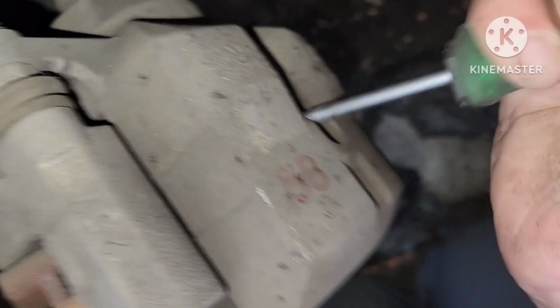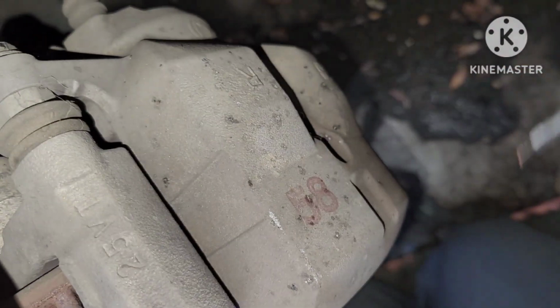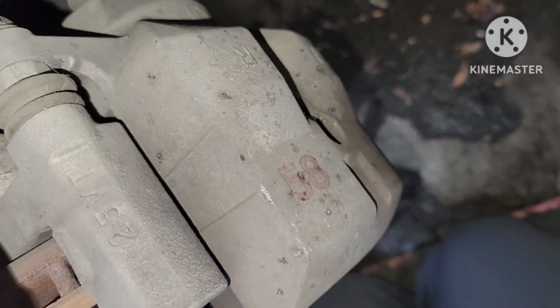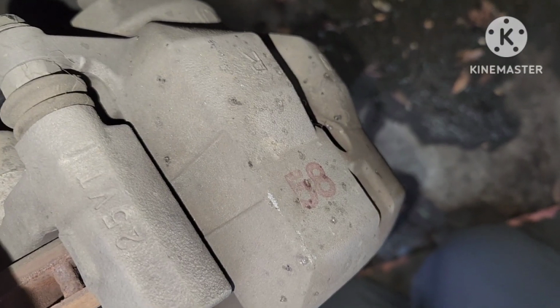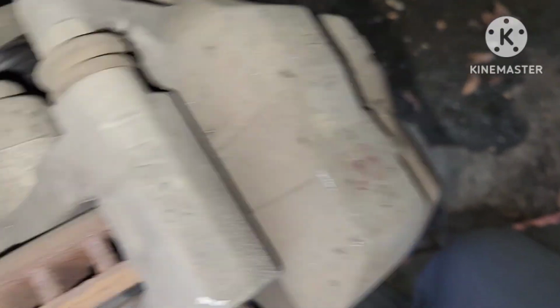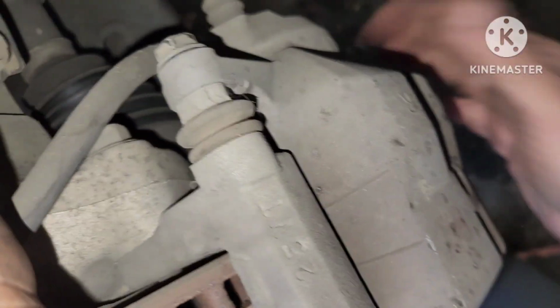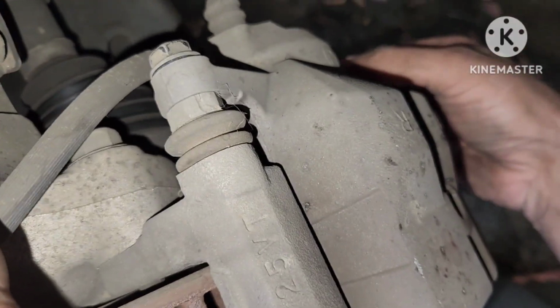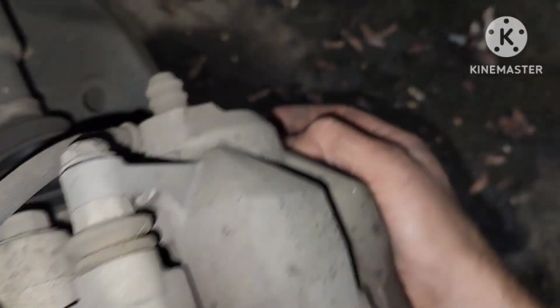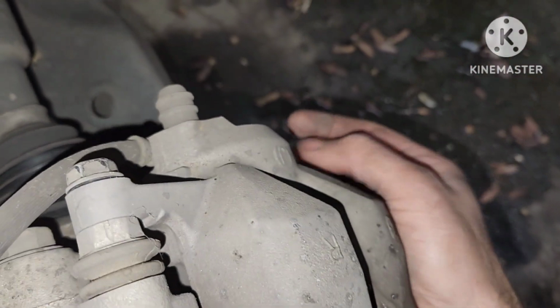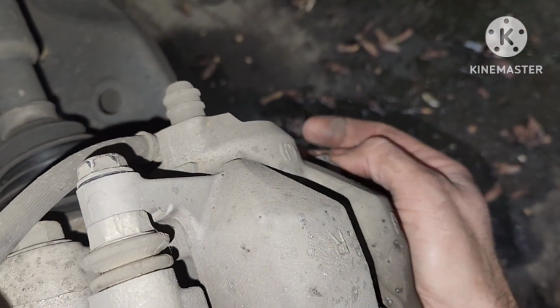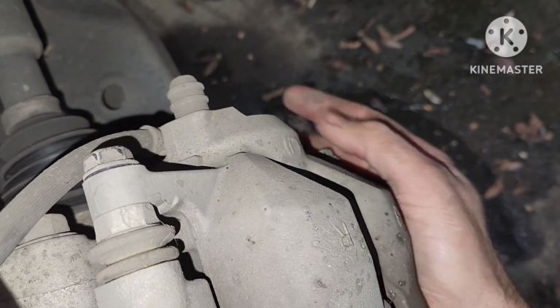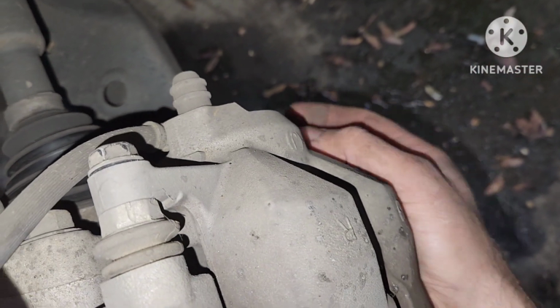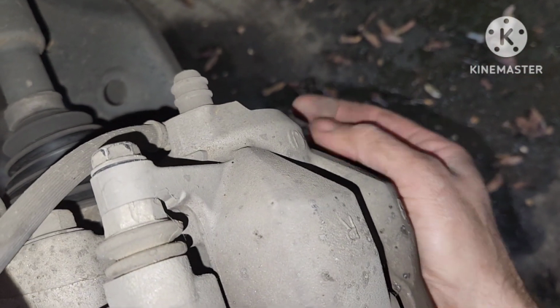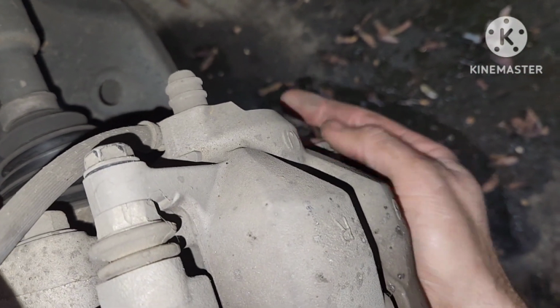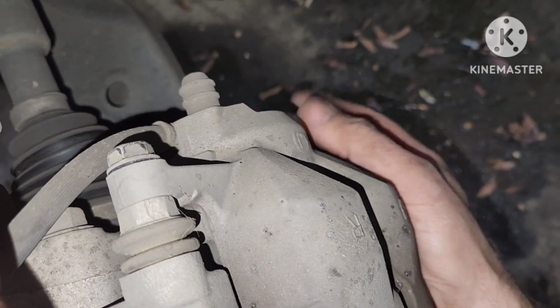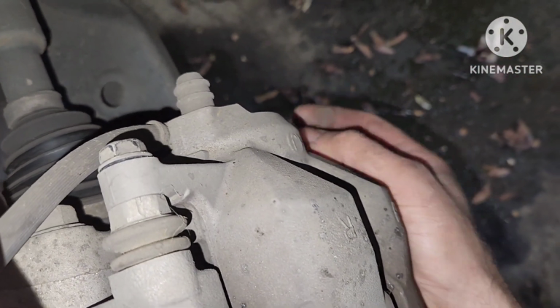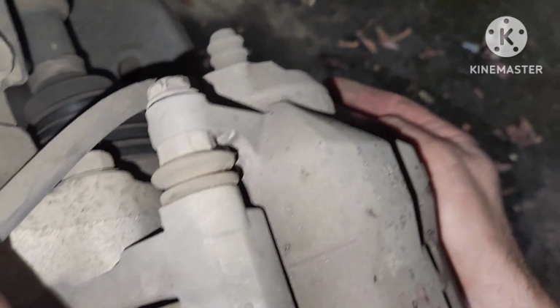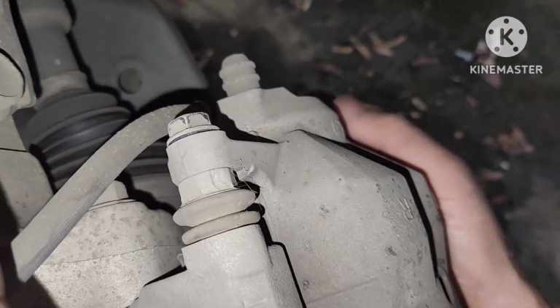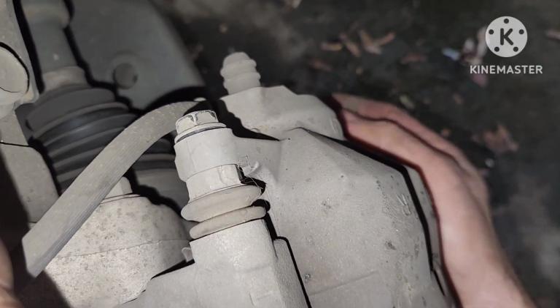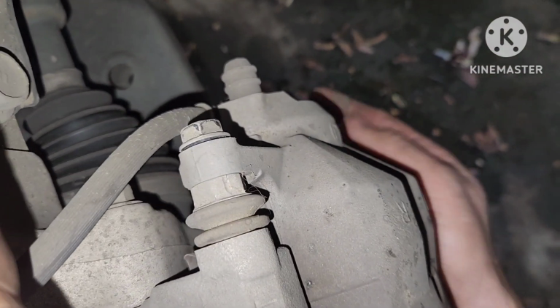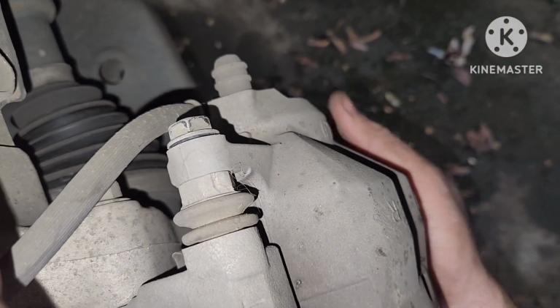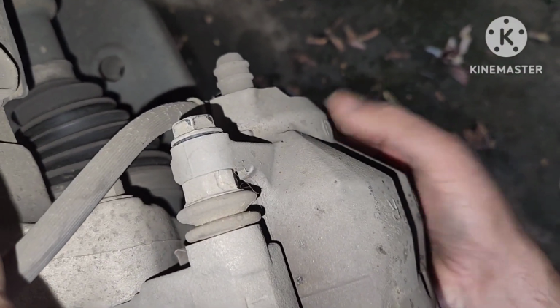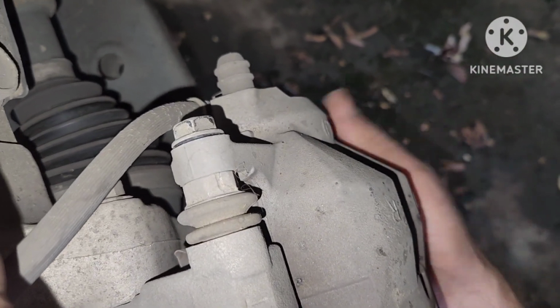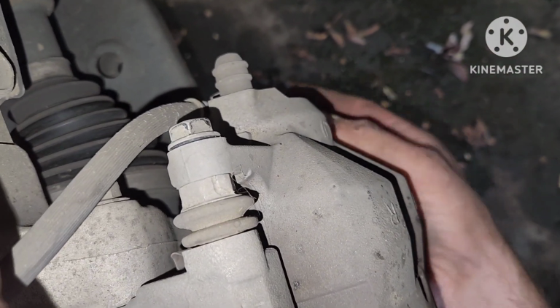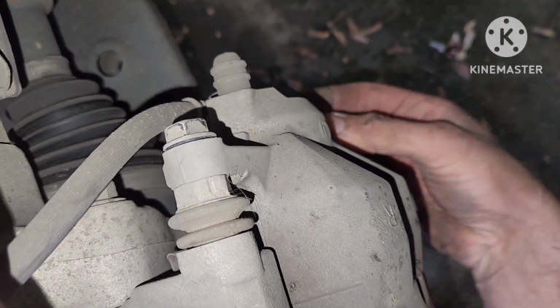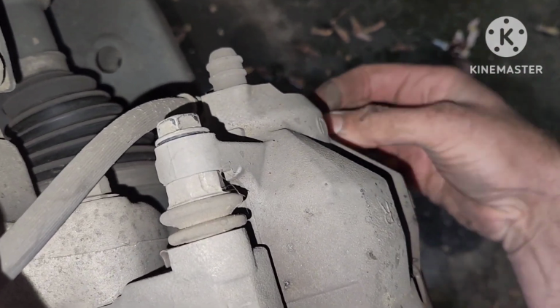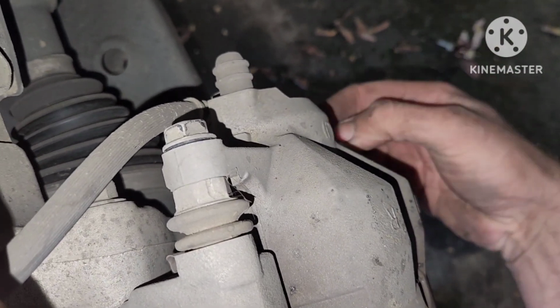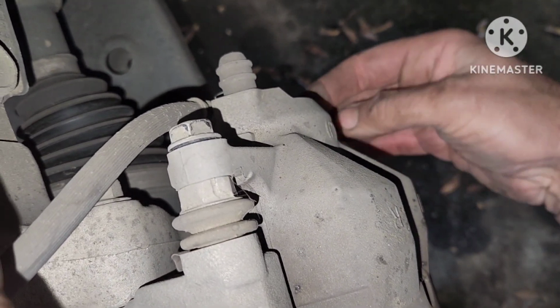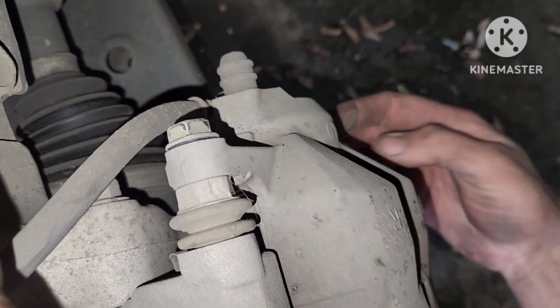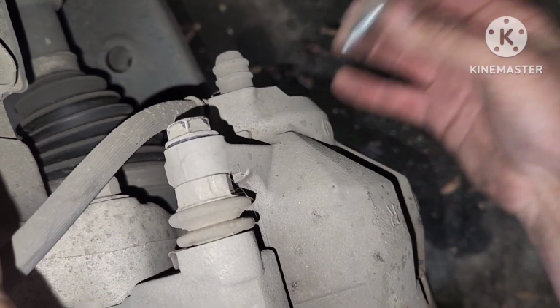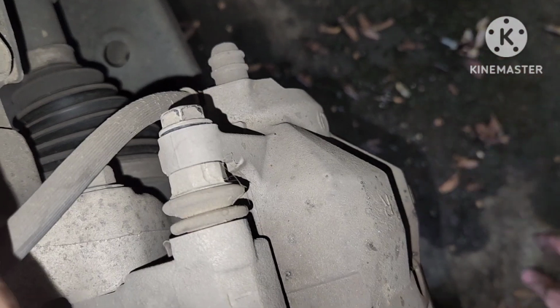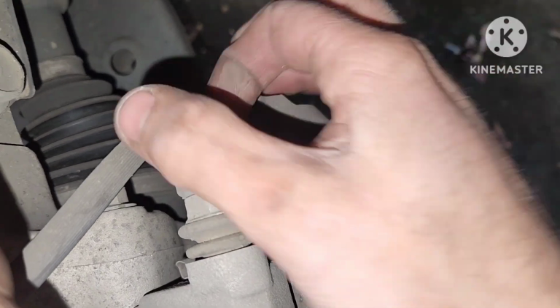Here I'm pushing back the piston a little bit so that I can get the caliper off. Once I get the bolt at the bottom and the one at the top, this should slide off since the piston has been pushed back and released some of the pressure.